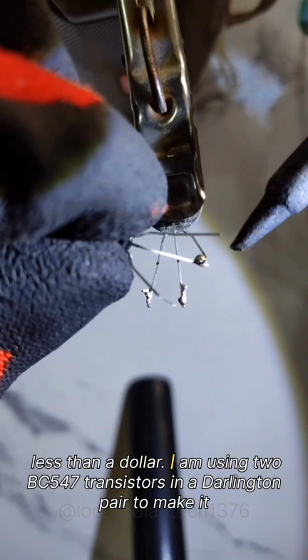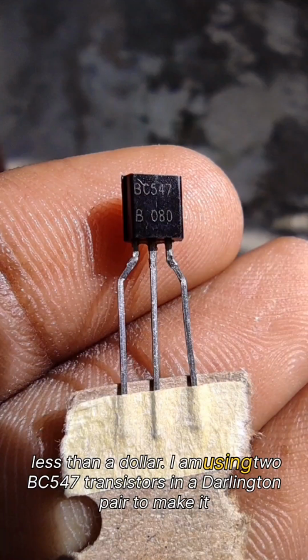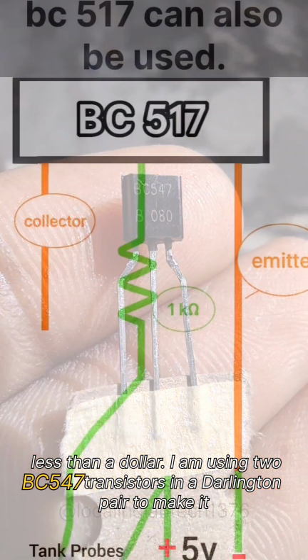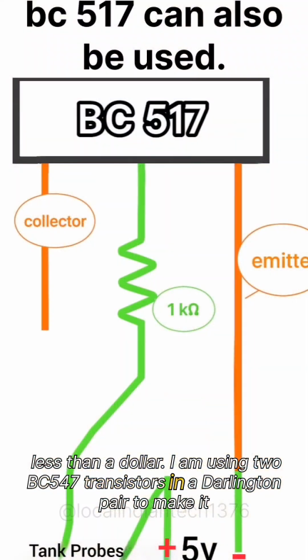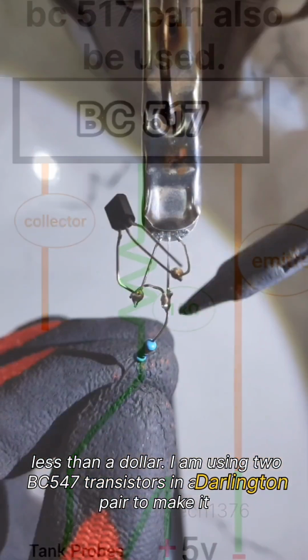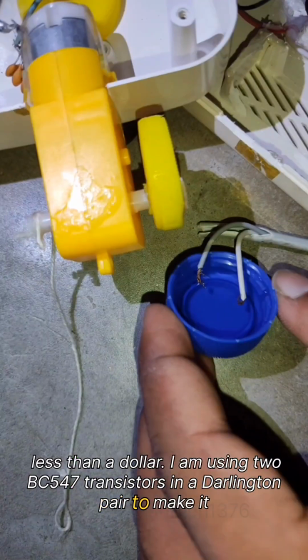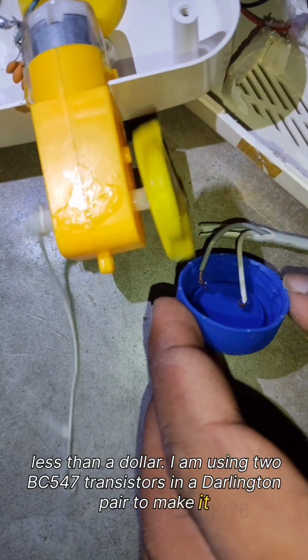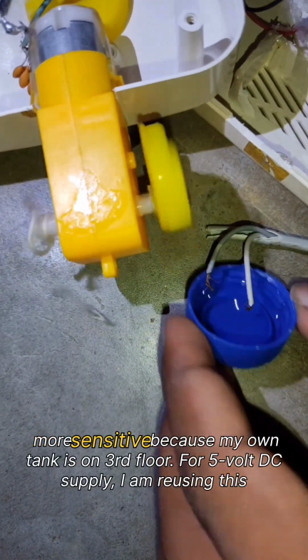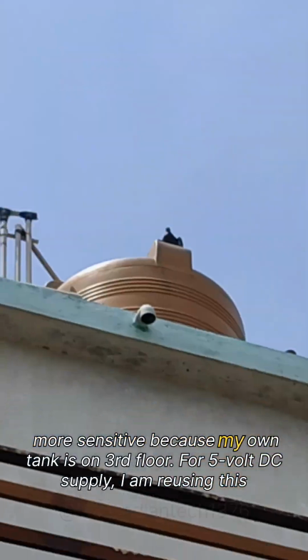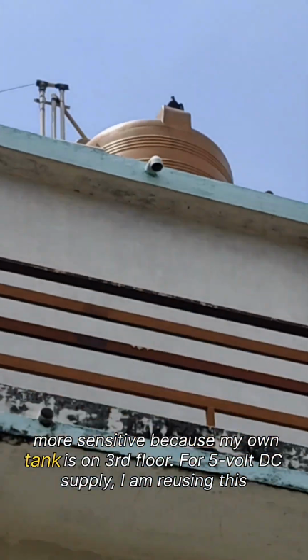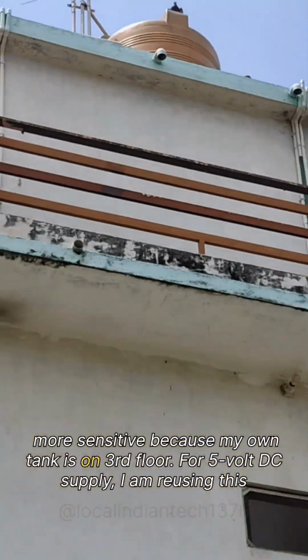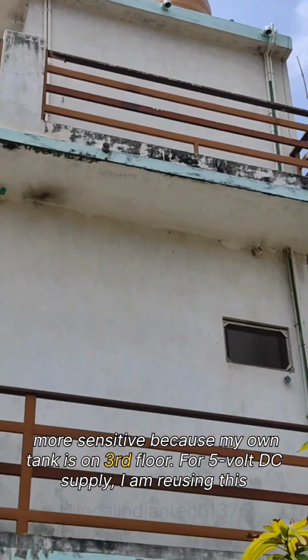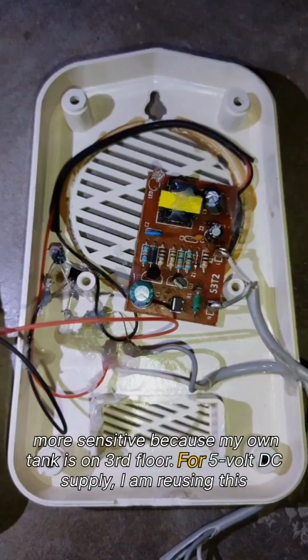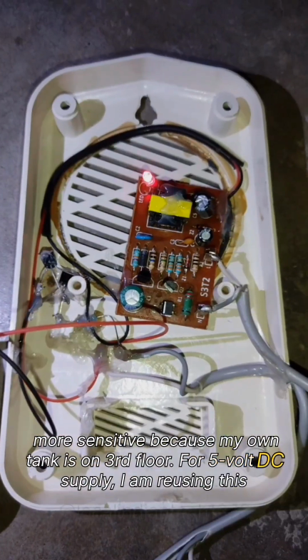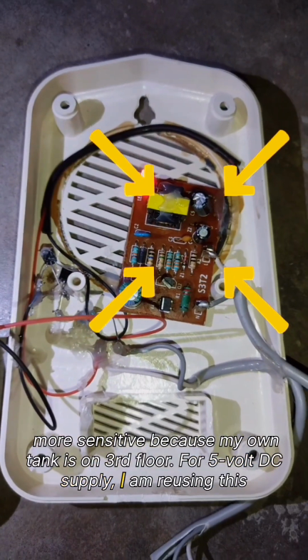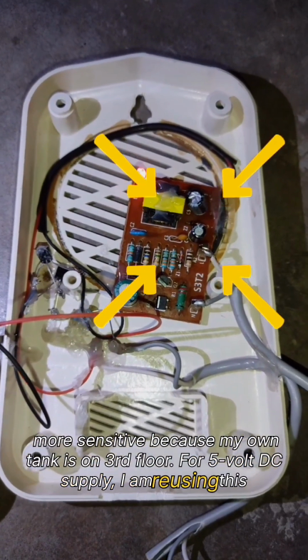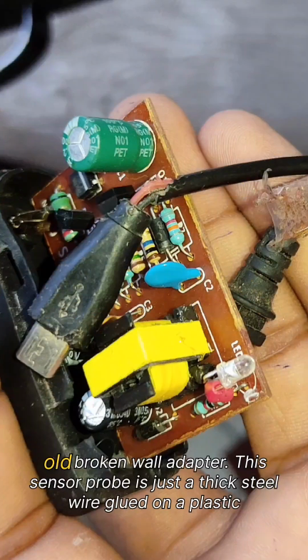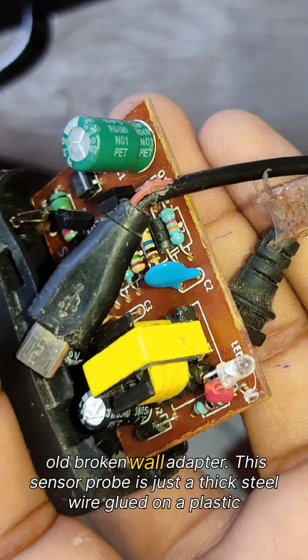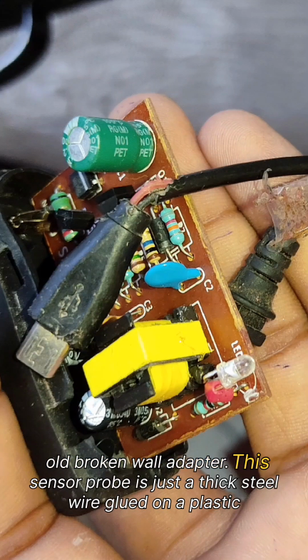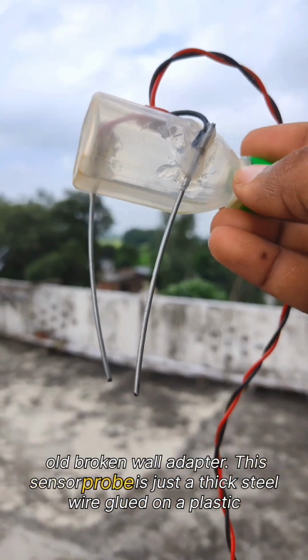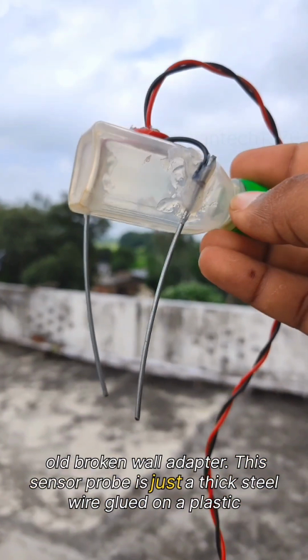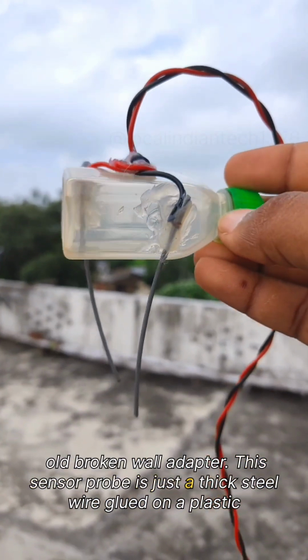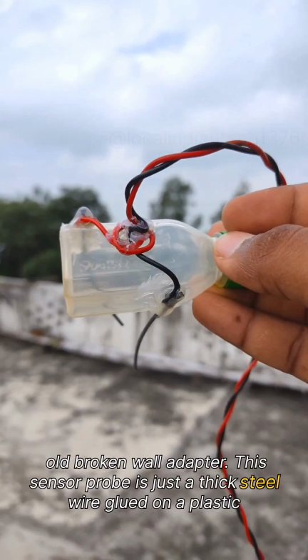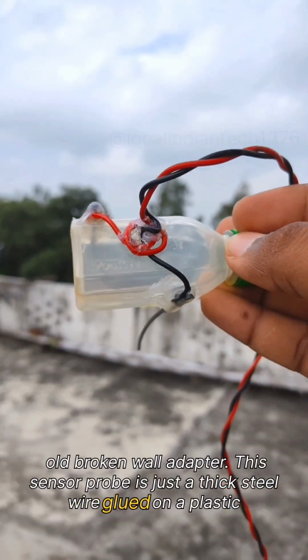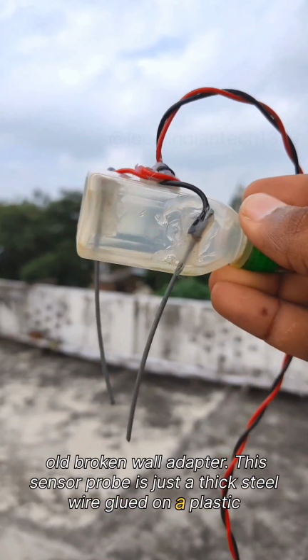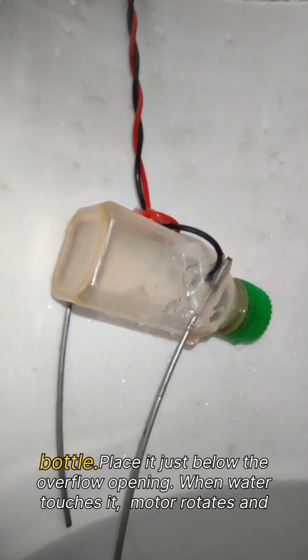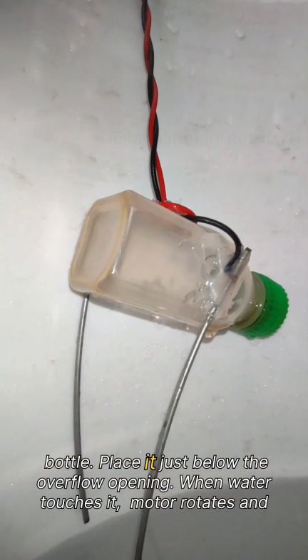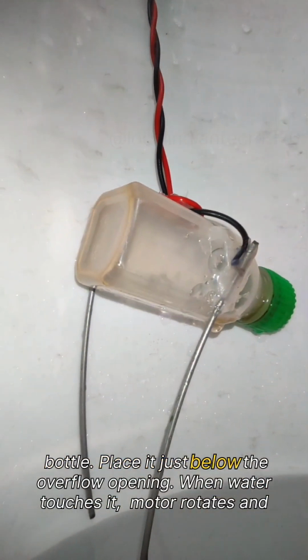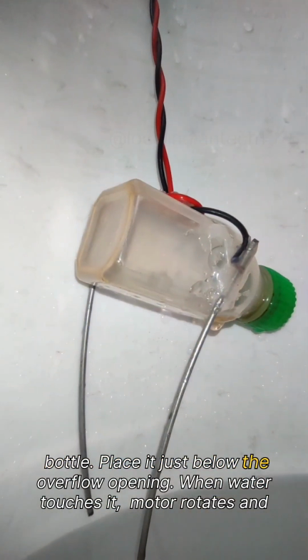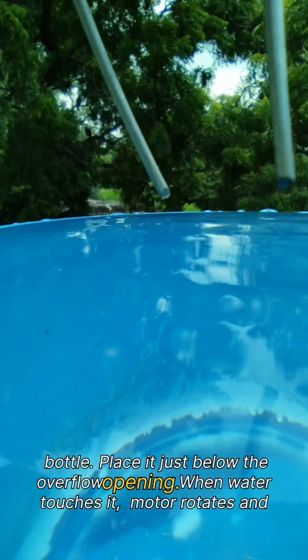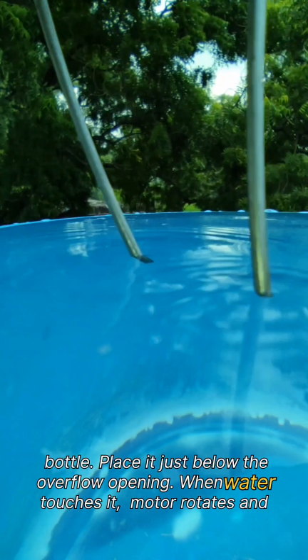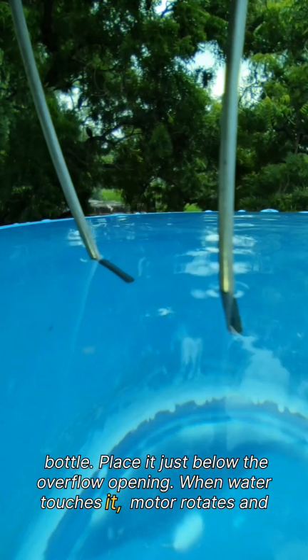I am using two BC547 transistors in a Darlington pair to make it more sensitive, because my own tank is on the third floor. For the 5 volt DC supply, I am reusing this old broken wall adapter. This sensor is made with just a thick steel wire glued on a plastic bottle — place it just below the overflow opening. When water touches it,